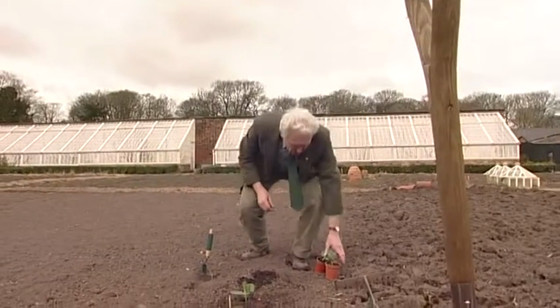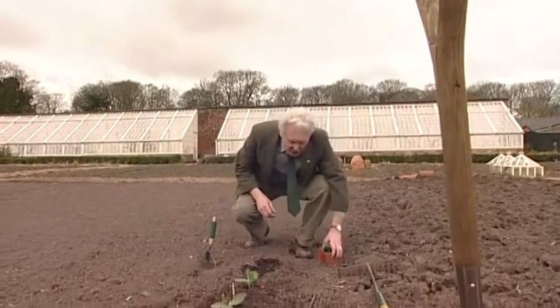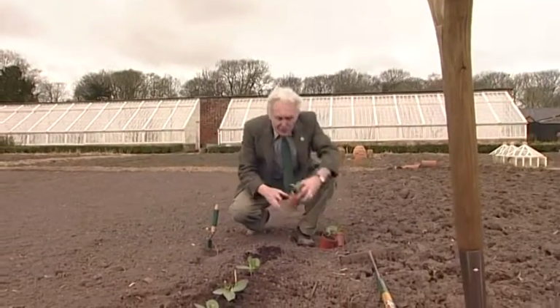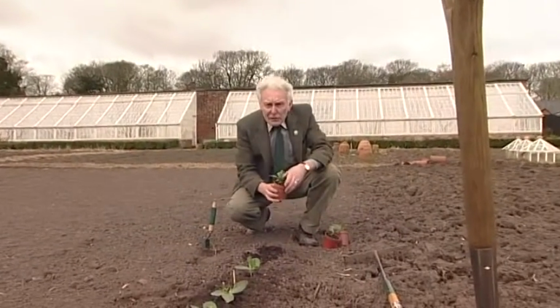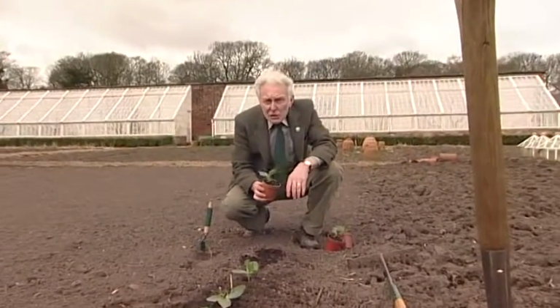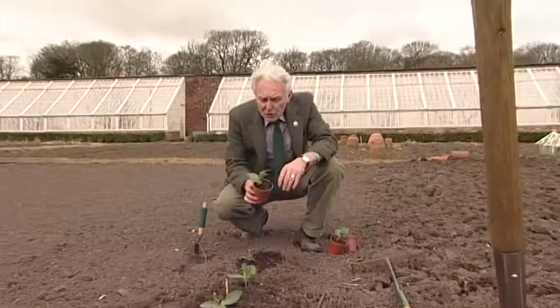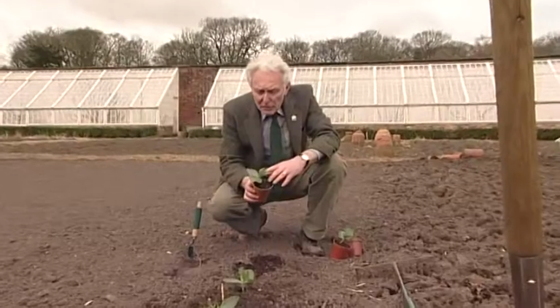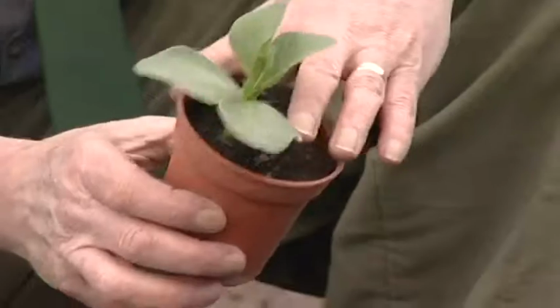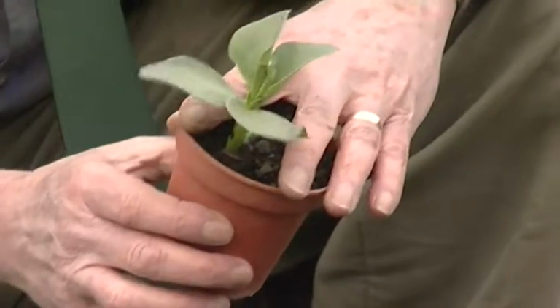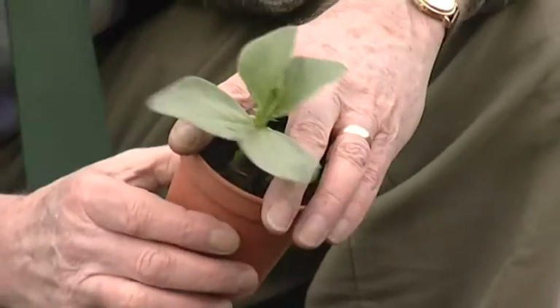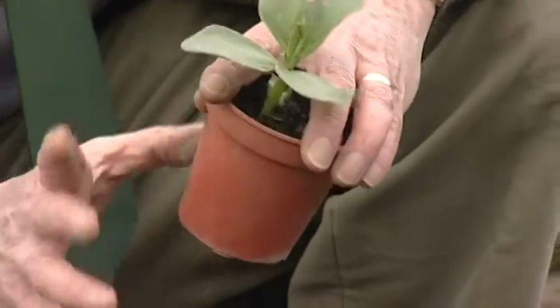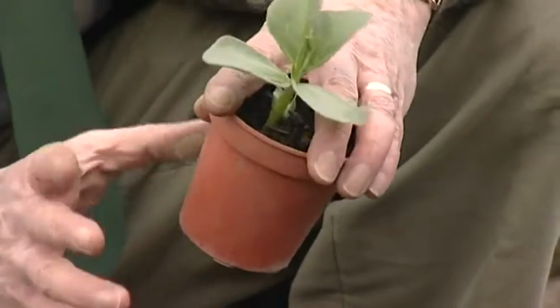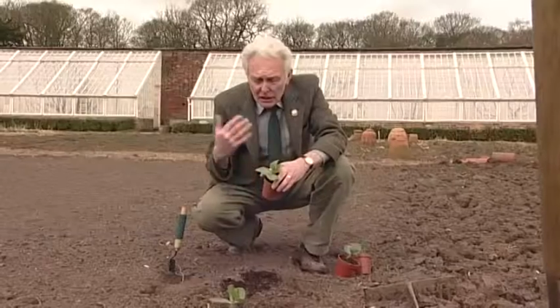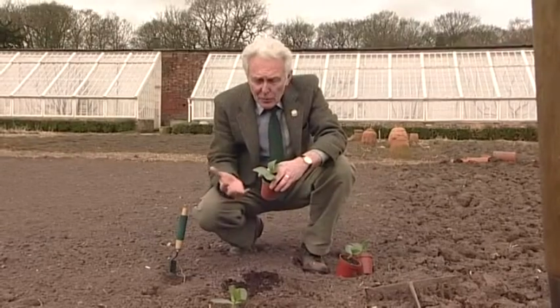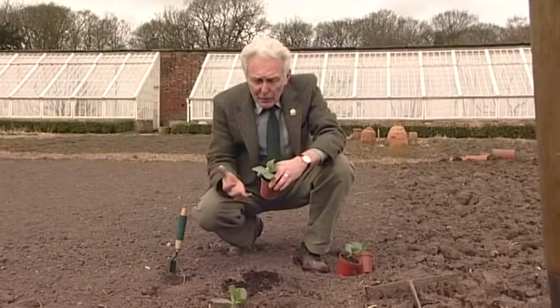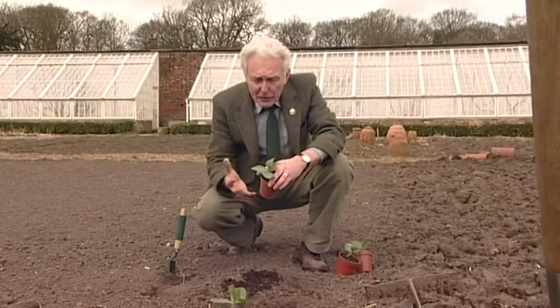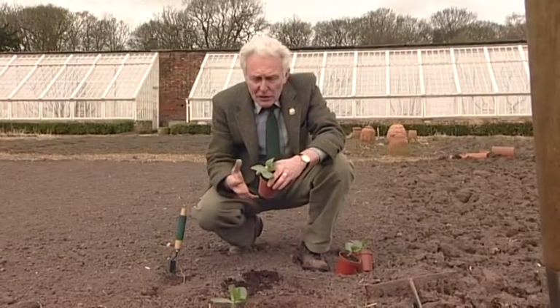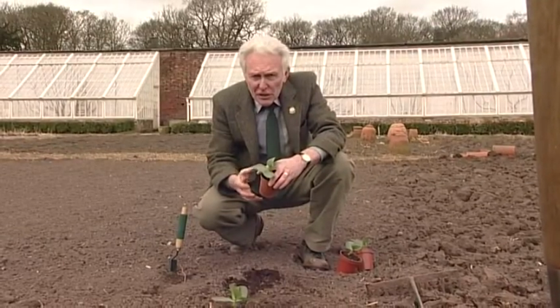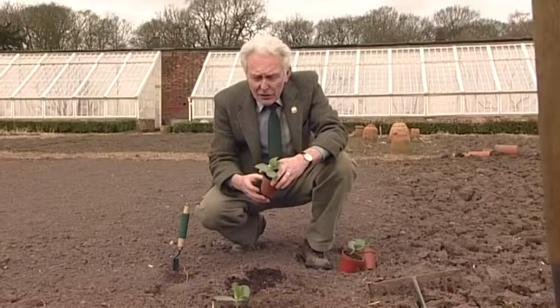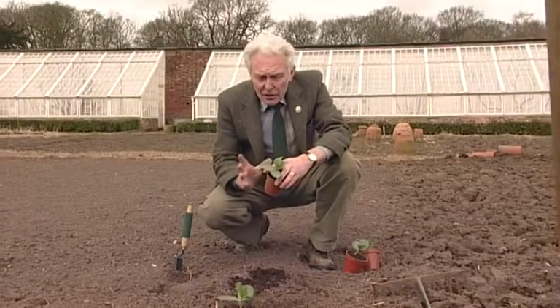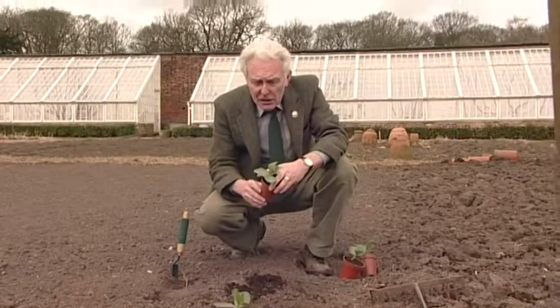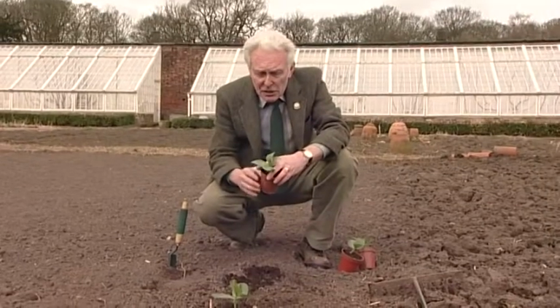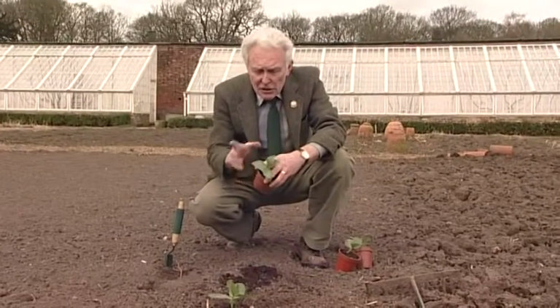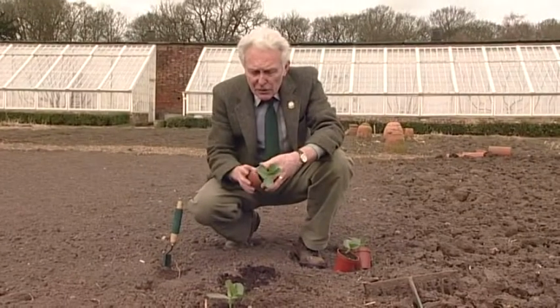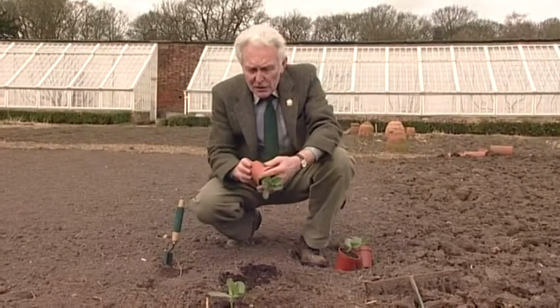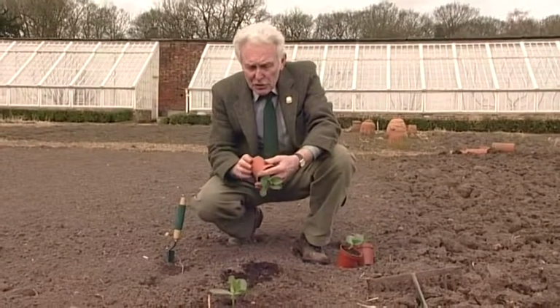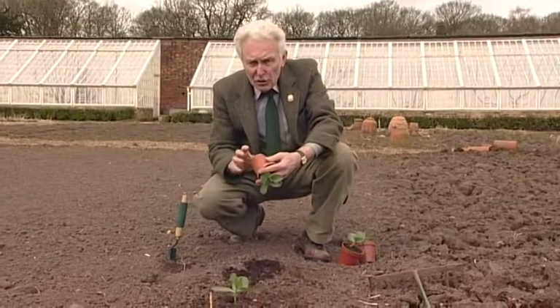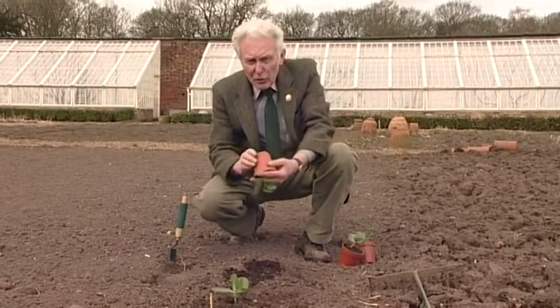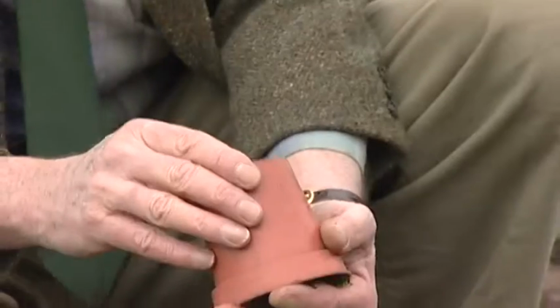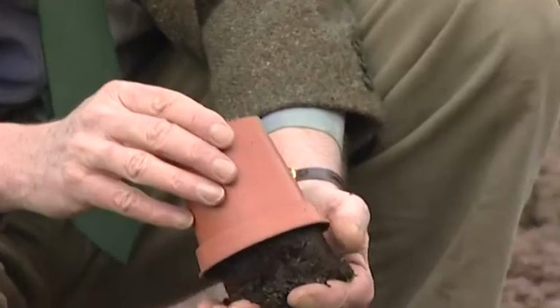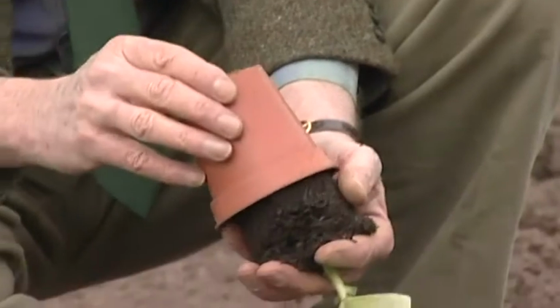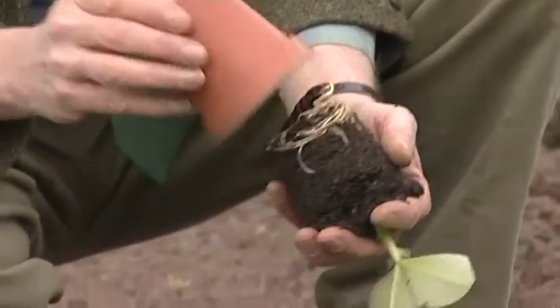So we're planting out these broad beans now. These have been started off in the glasshouse and then we bring them out and plant them out into the garden. The key to this is that we really need to make sure that they're well watered before you knock them out of the pots.